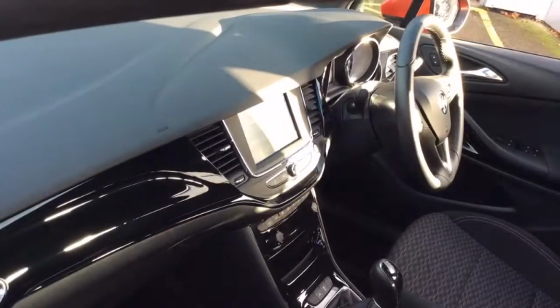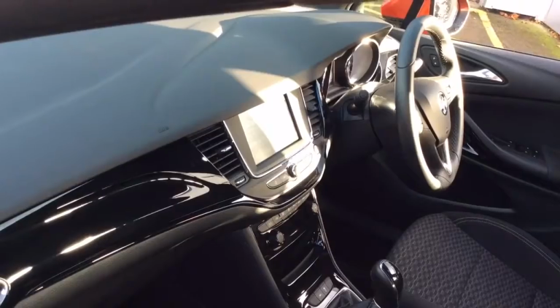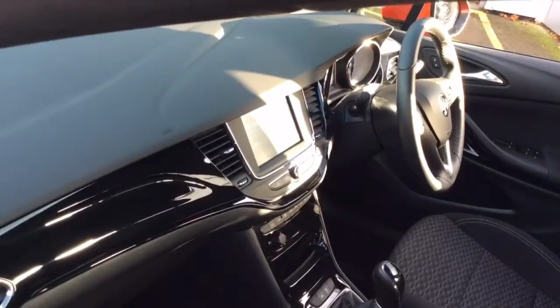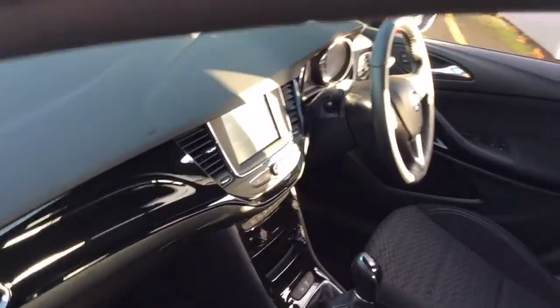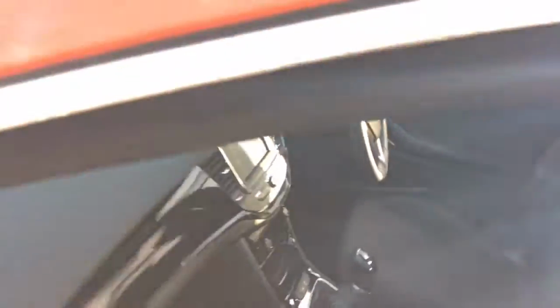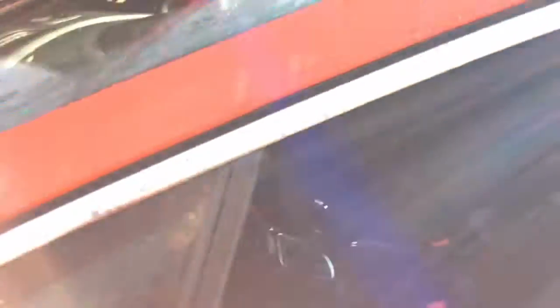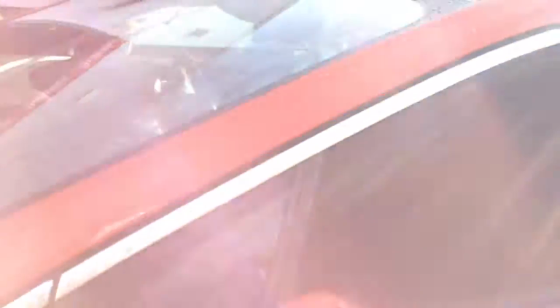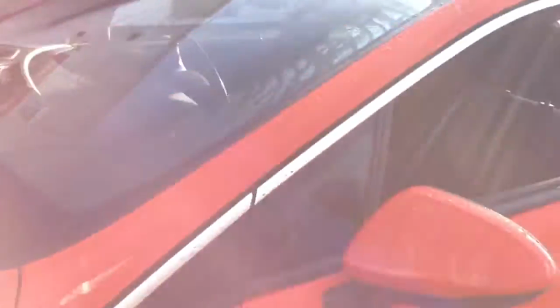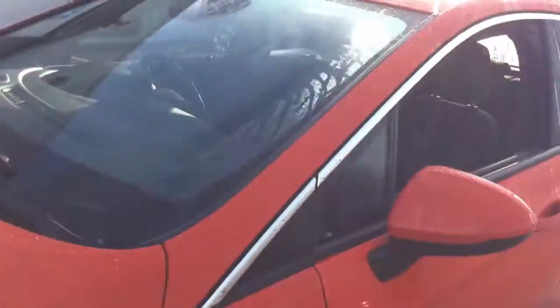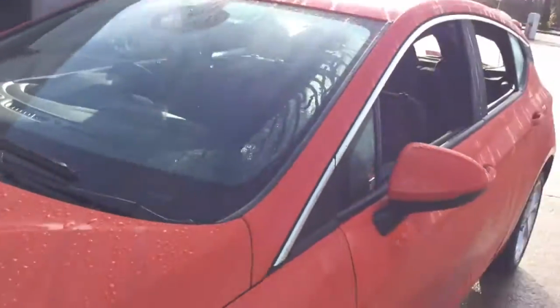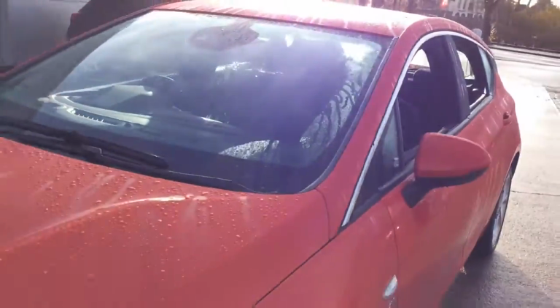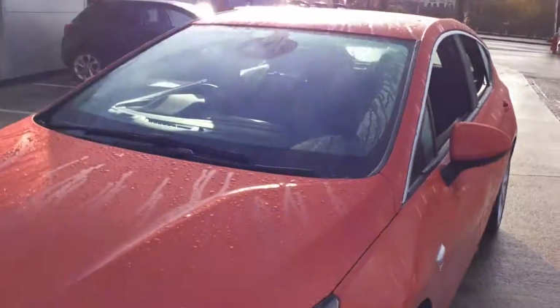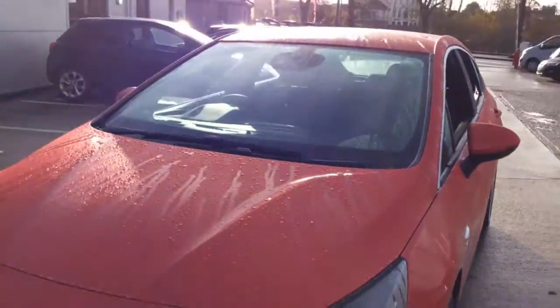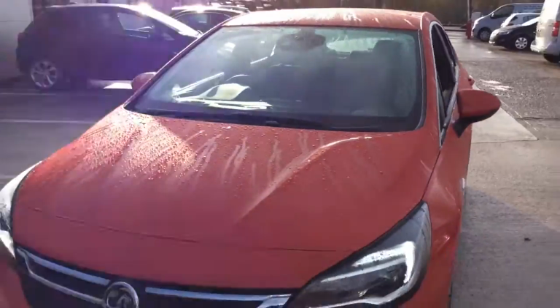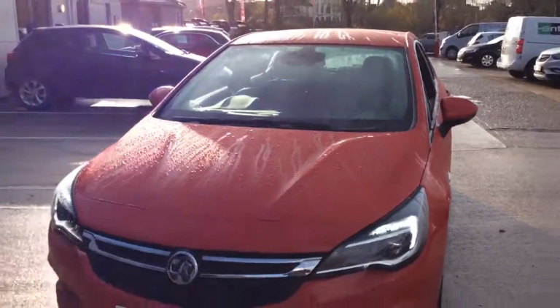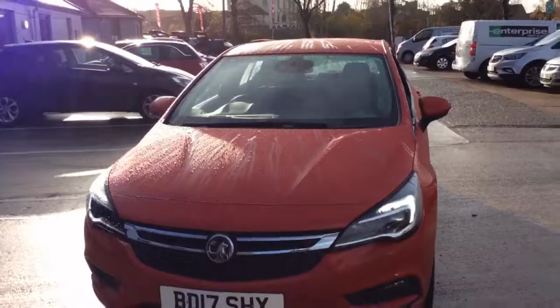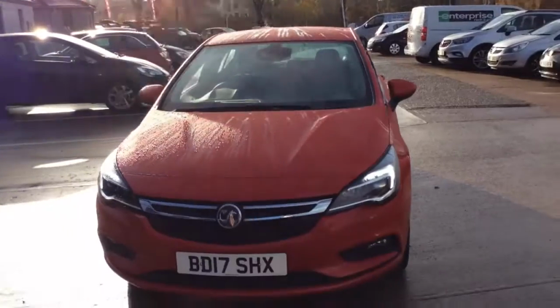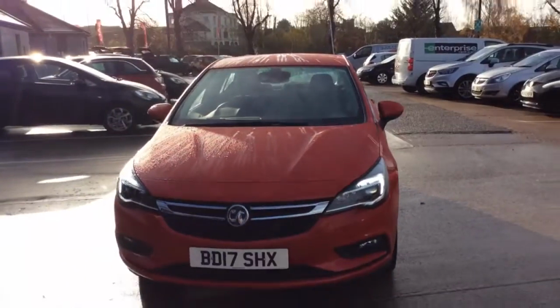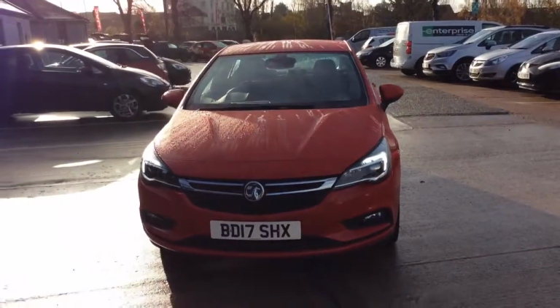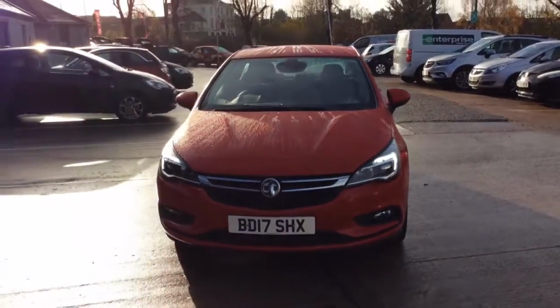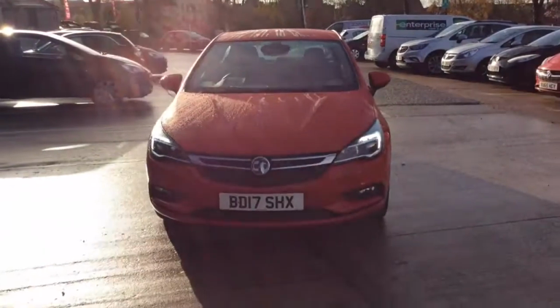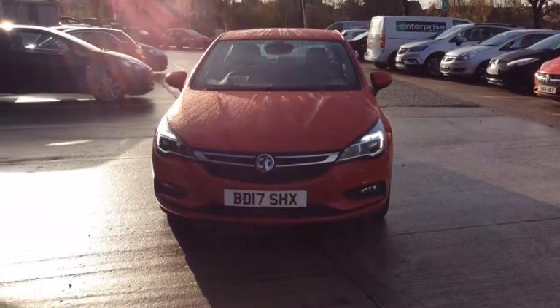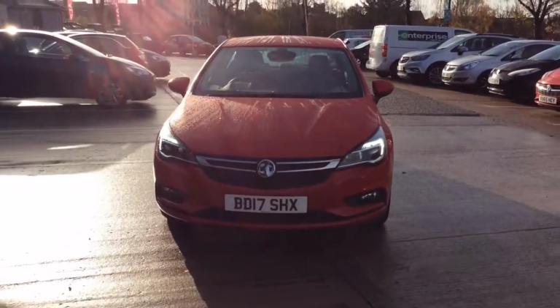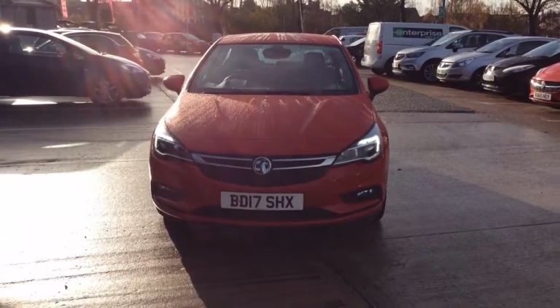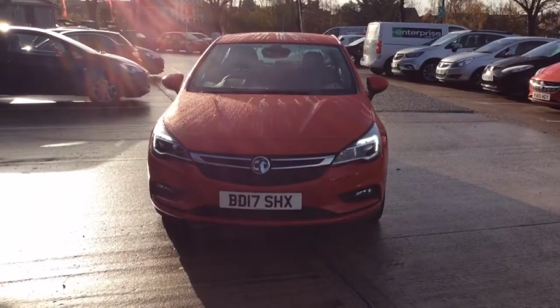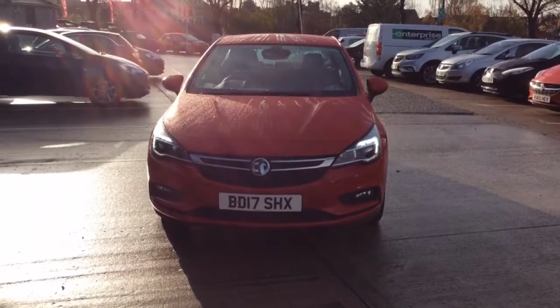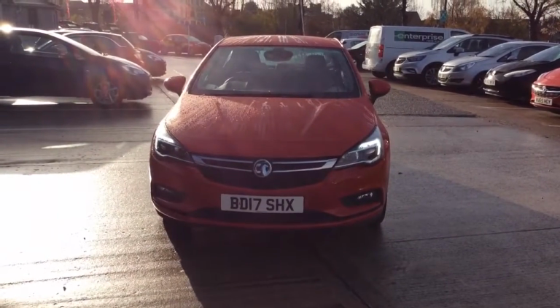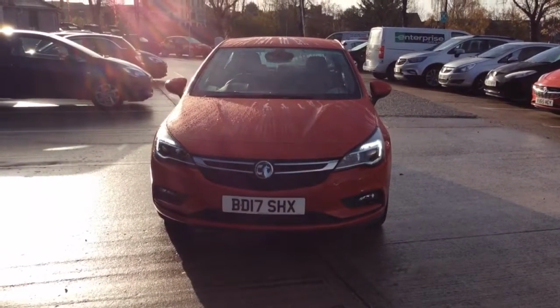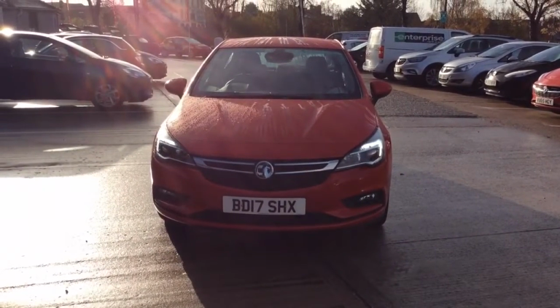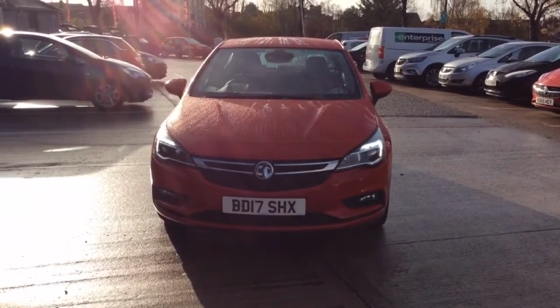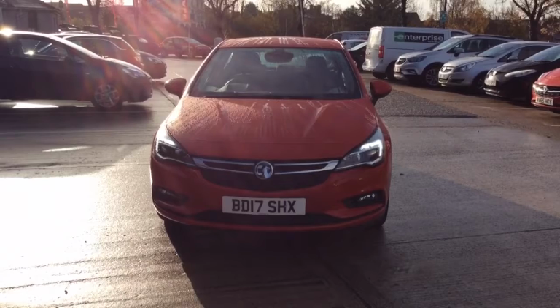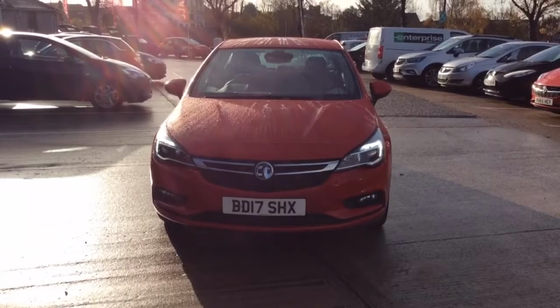There are flexible finance options and Bayless service plans available. If you are interested in this Astra, please give us a call at Bayless Vauxhall Eversham on 01386 768 400. Many thanks.